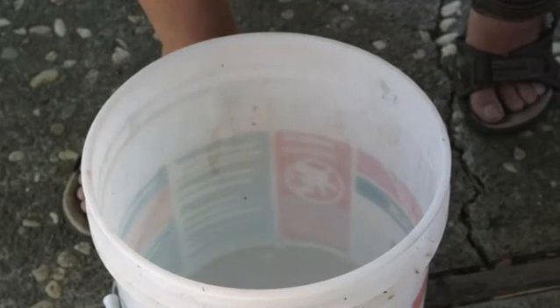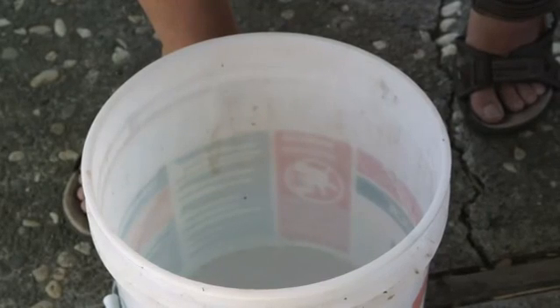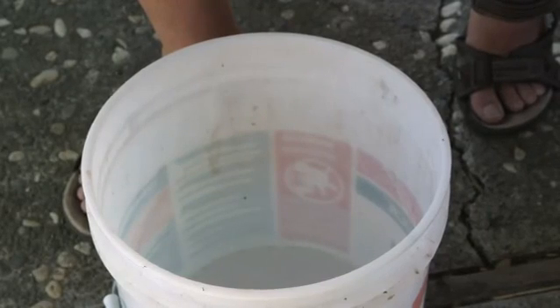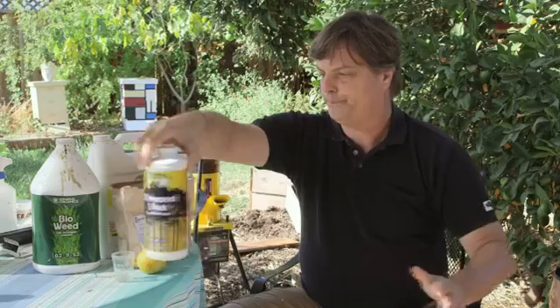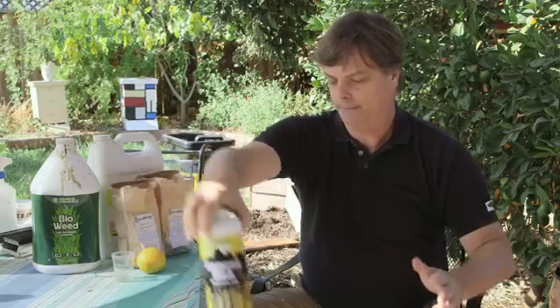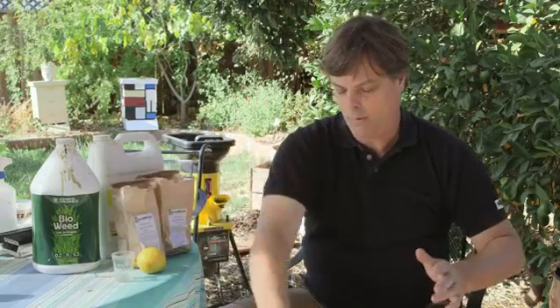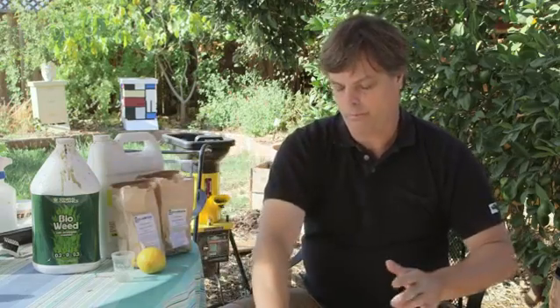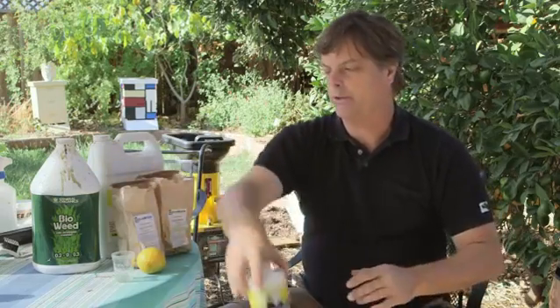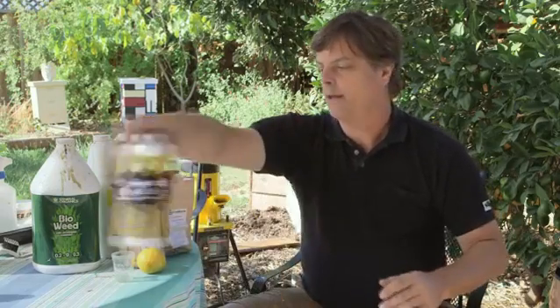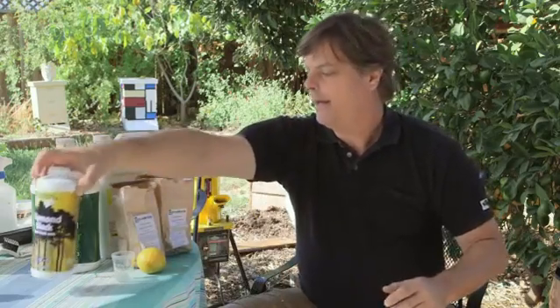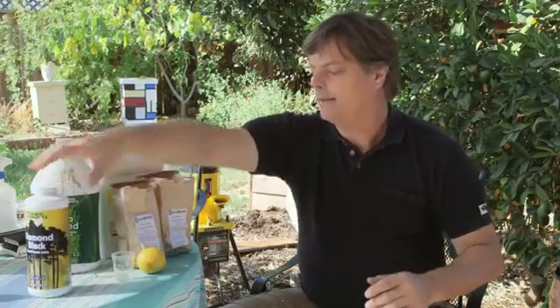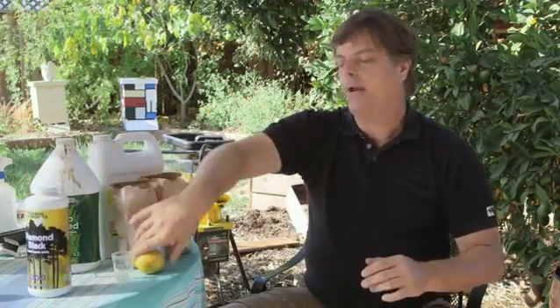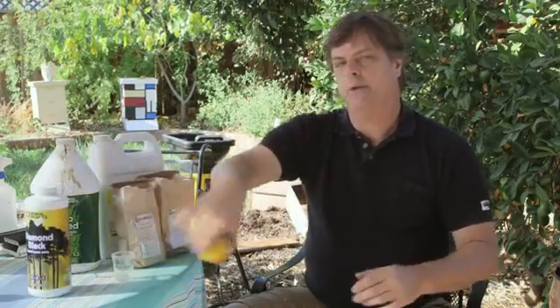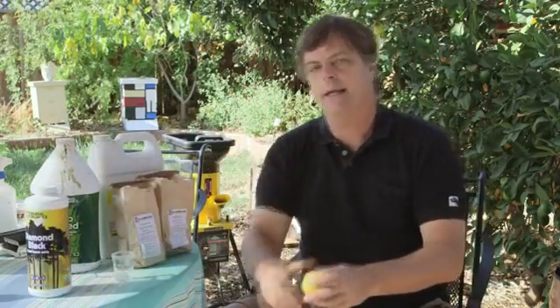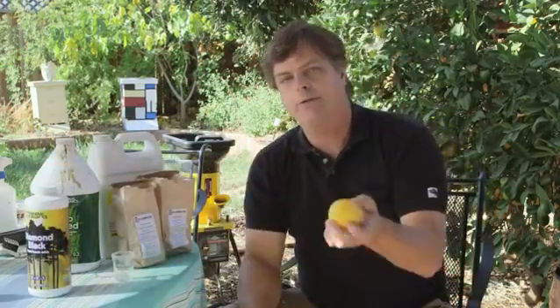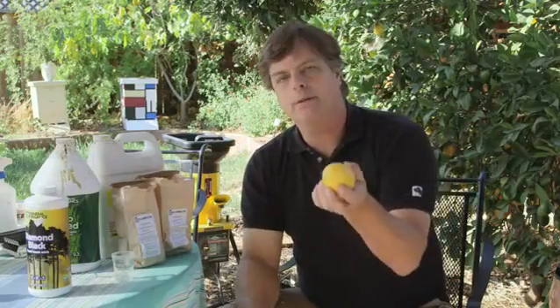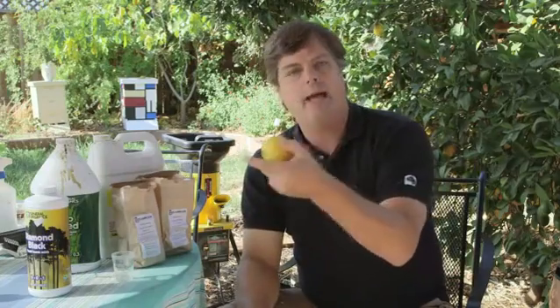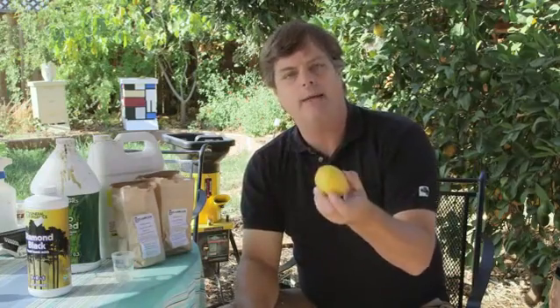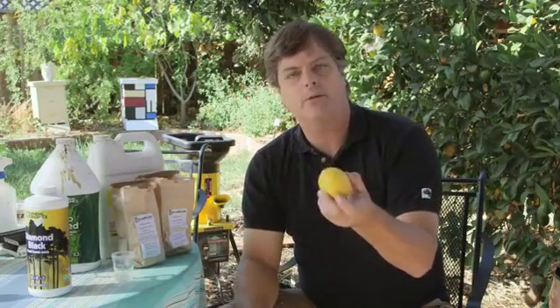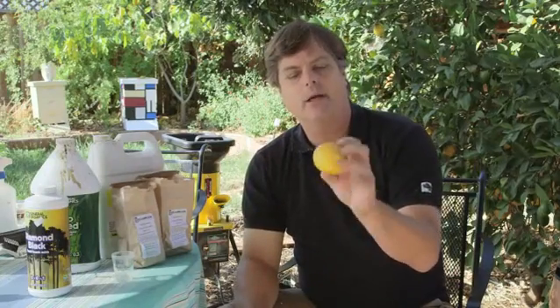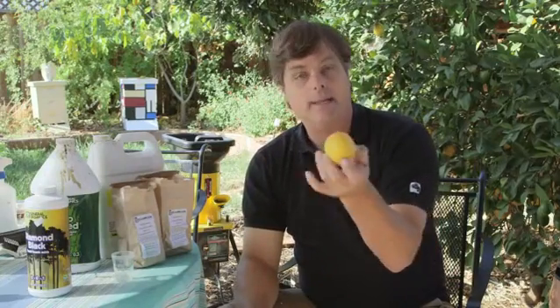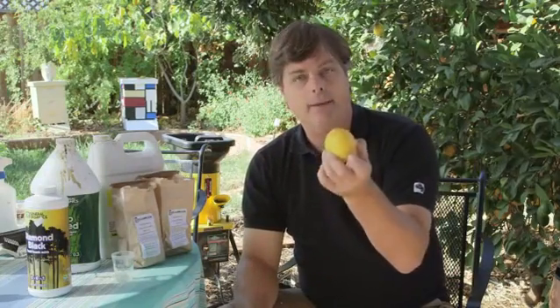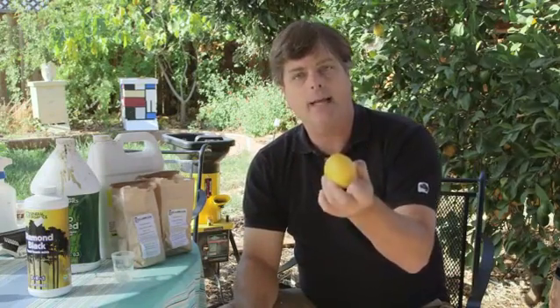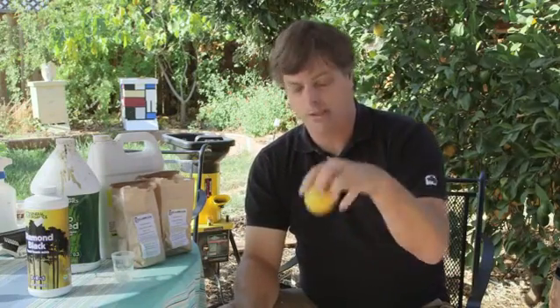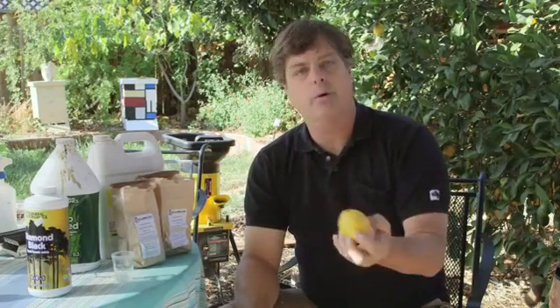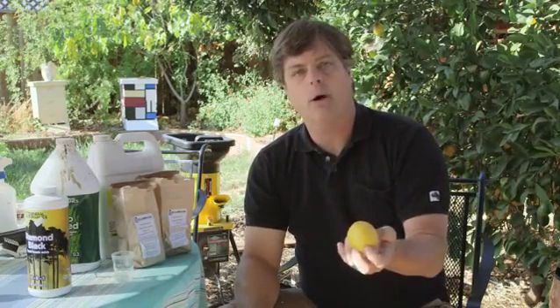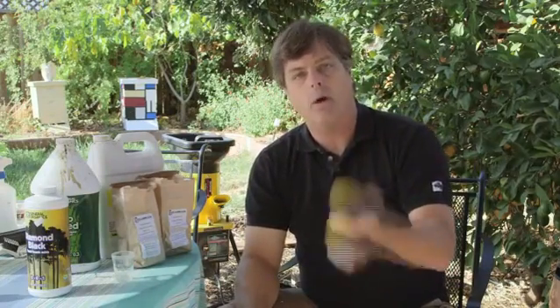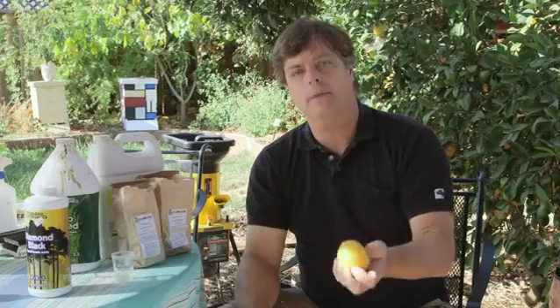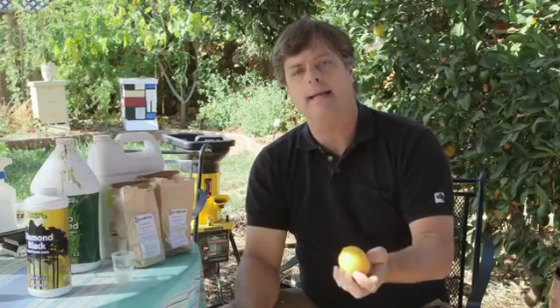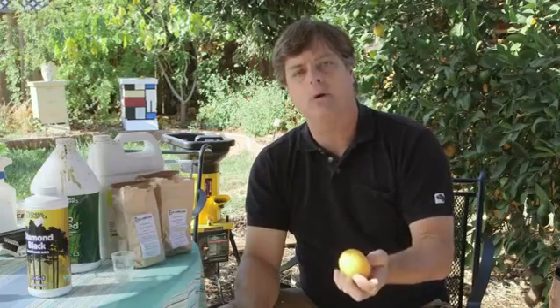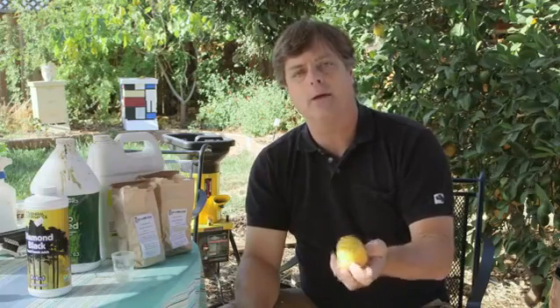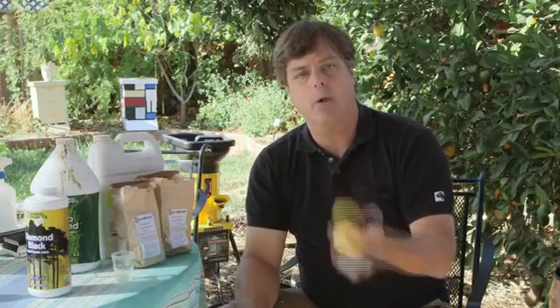That wasn't too little either, but it will work for what we want to do. The other way you can do it, if you don't have humic acid around, you can take a lemon, cut it, and throw it into water. It will also take the chloramine out of your water.